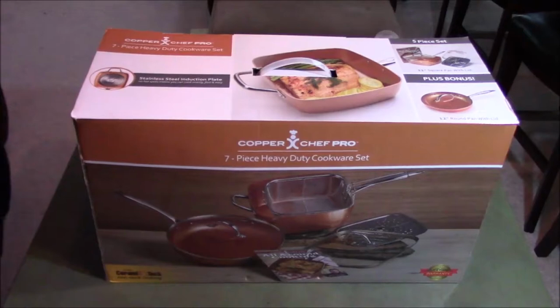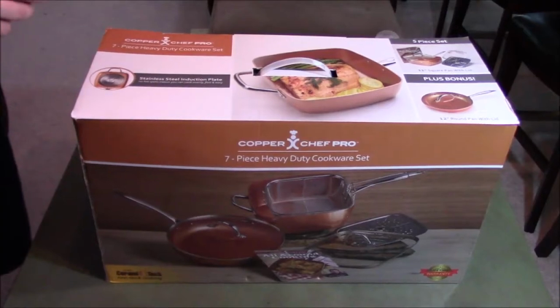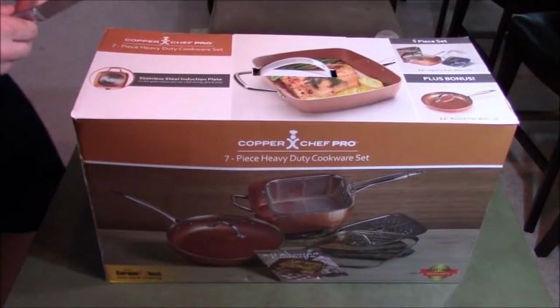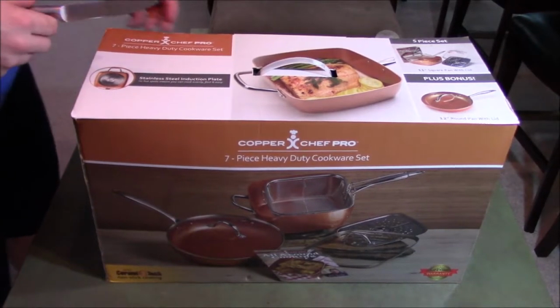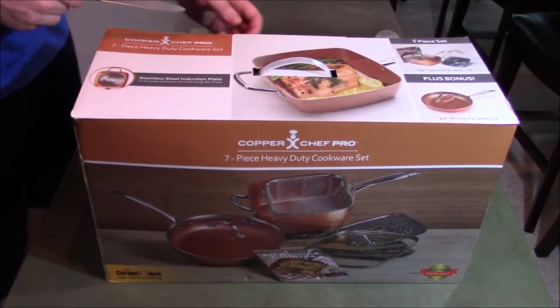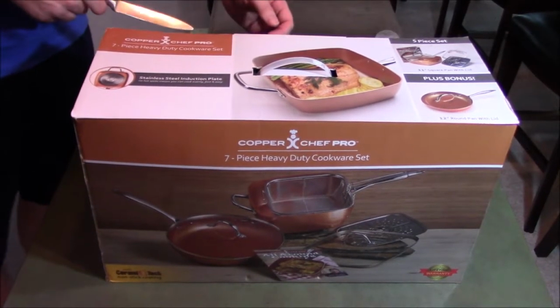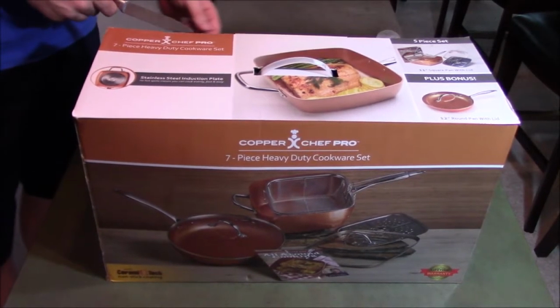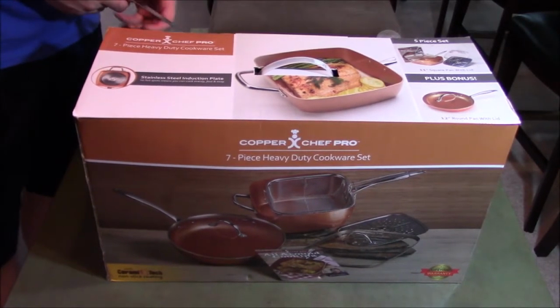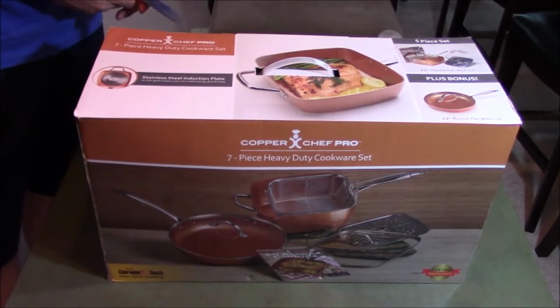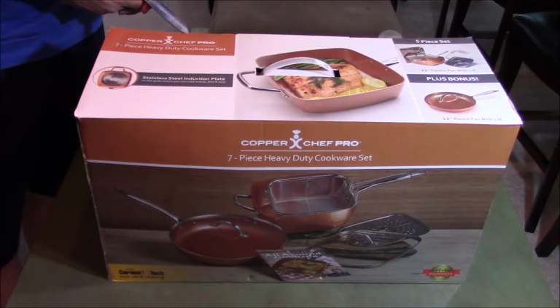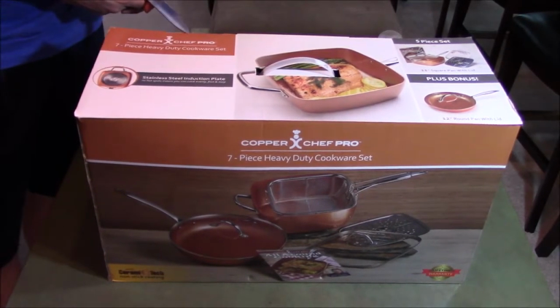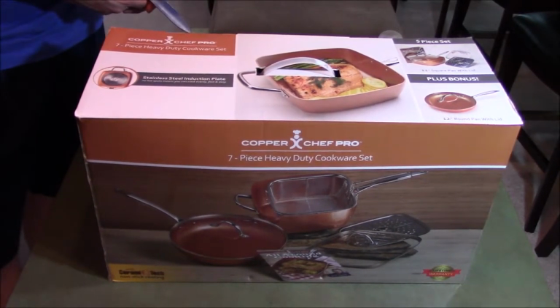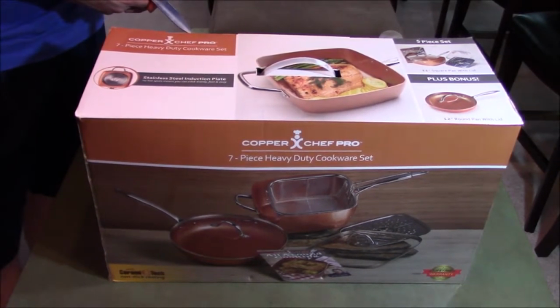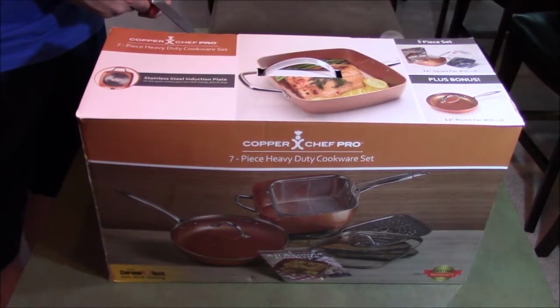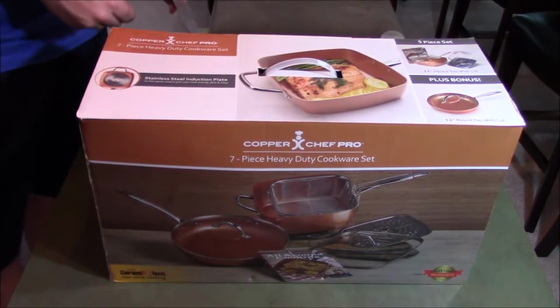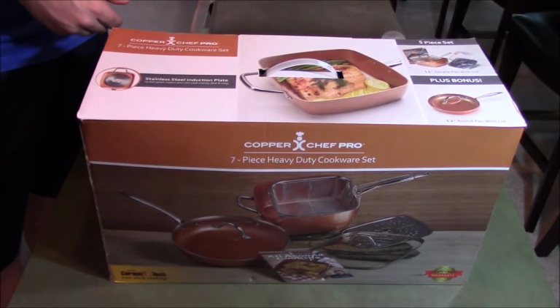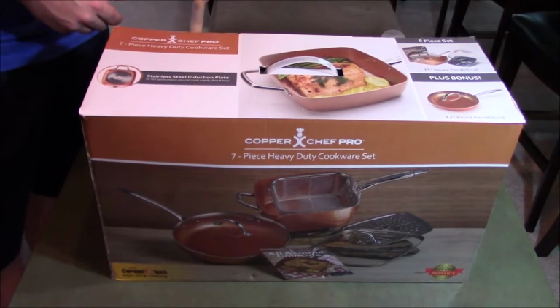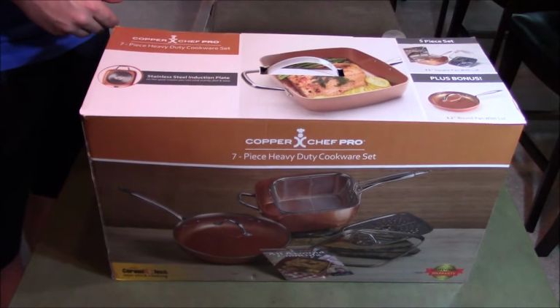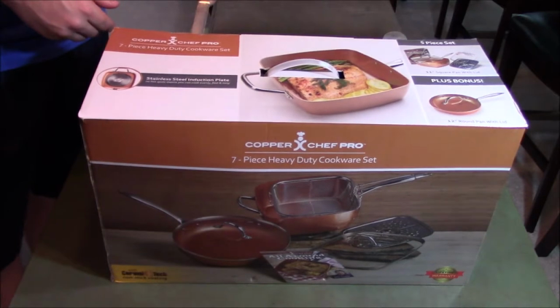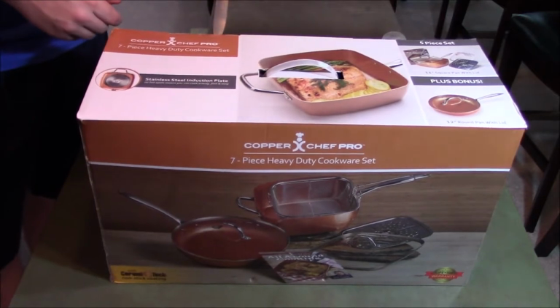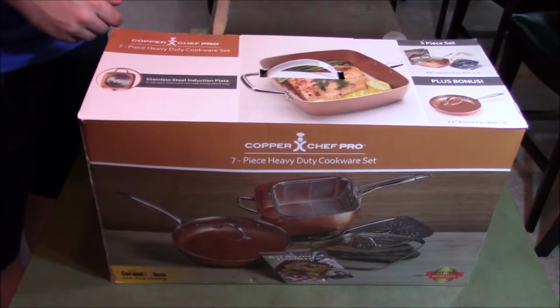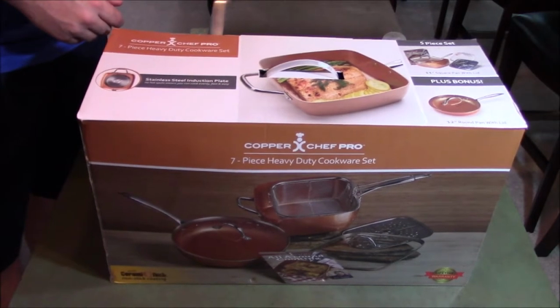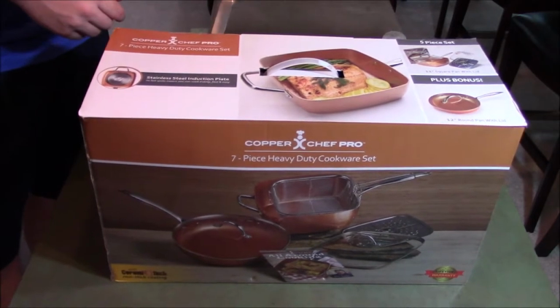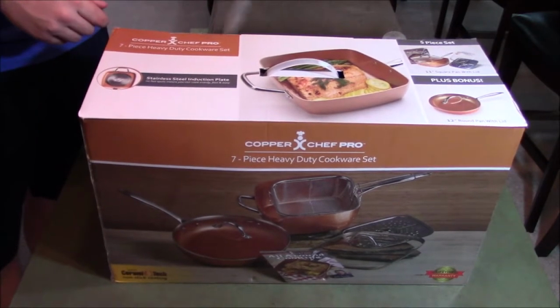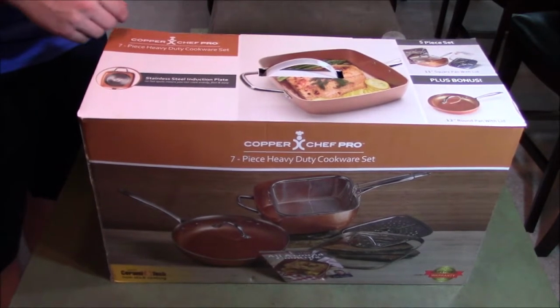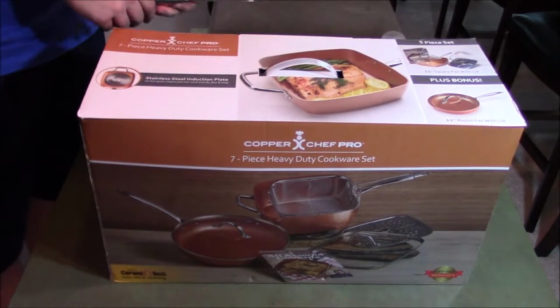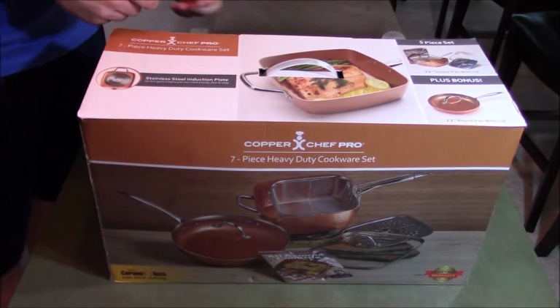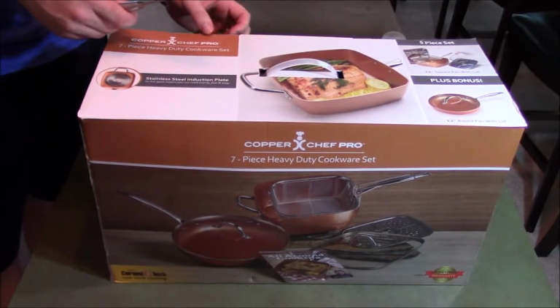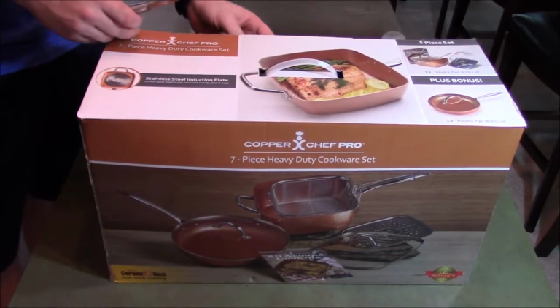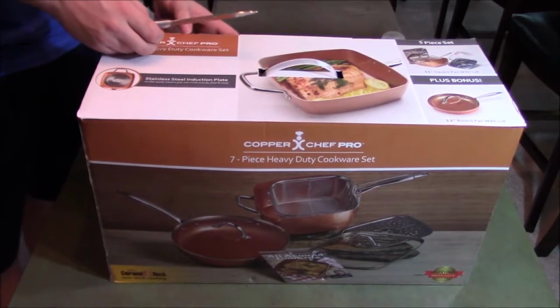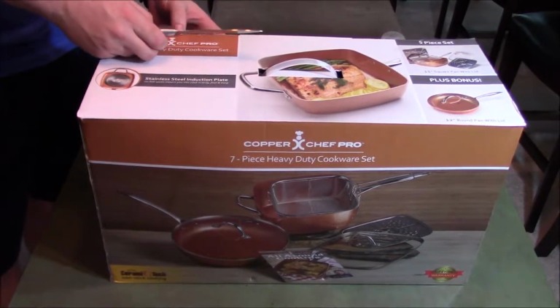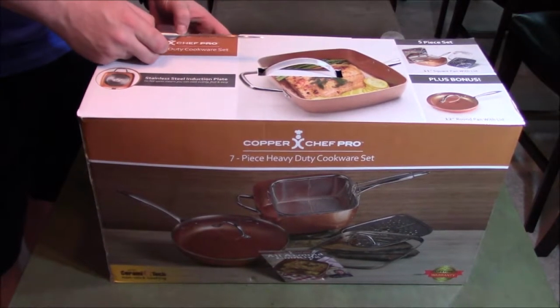Hey guys, this is ReviewSomeMore. I'm back with another quick review on a kitchen item. This is yet another iteration of enamel cookware that's been put out. This is the Copper Chef Pro Edition.